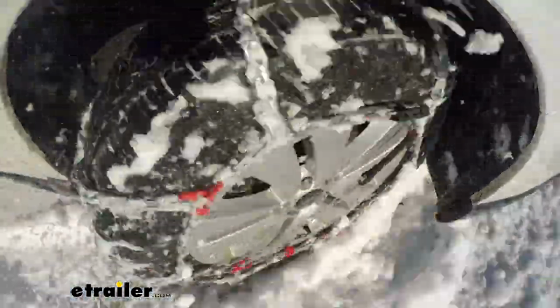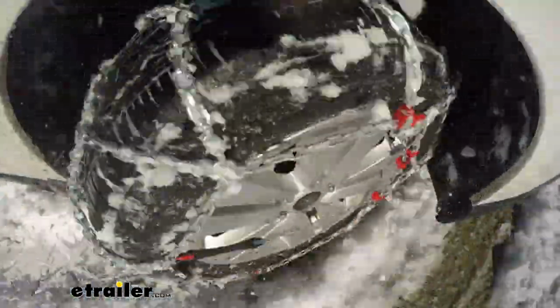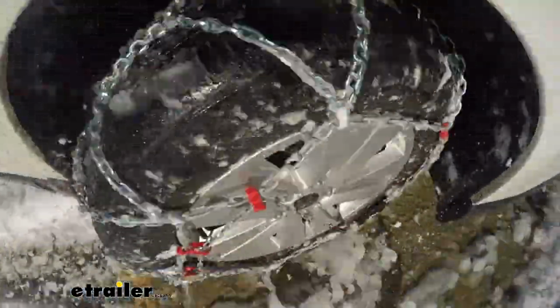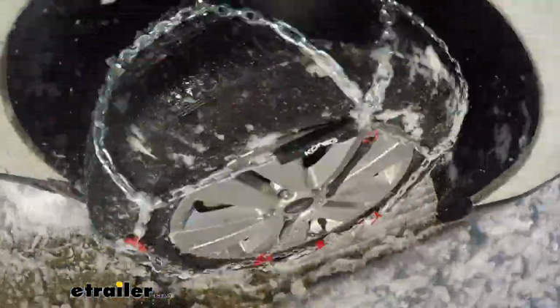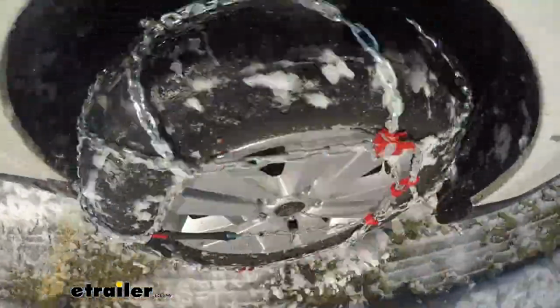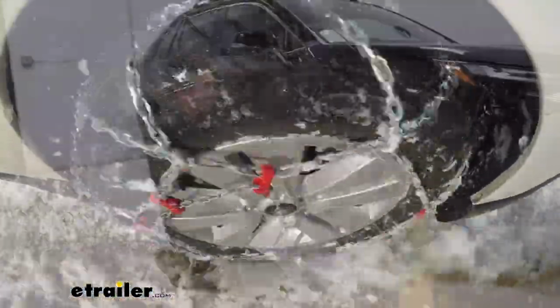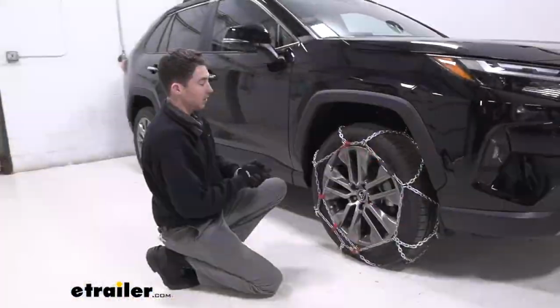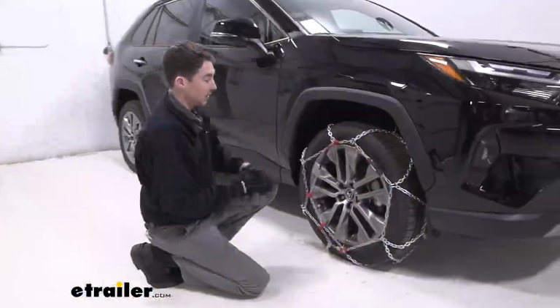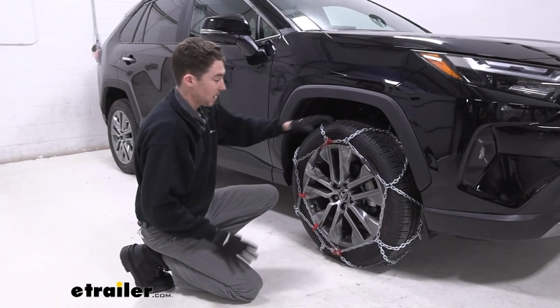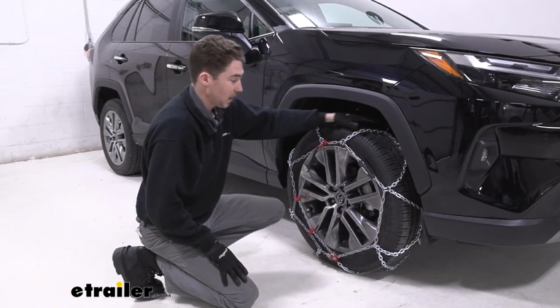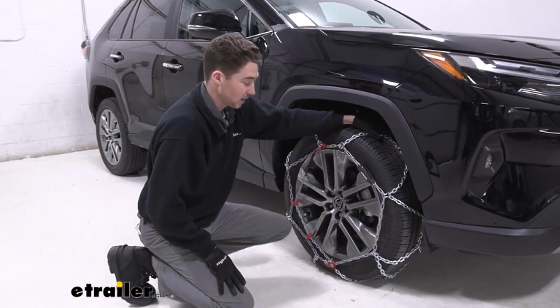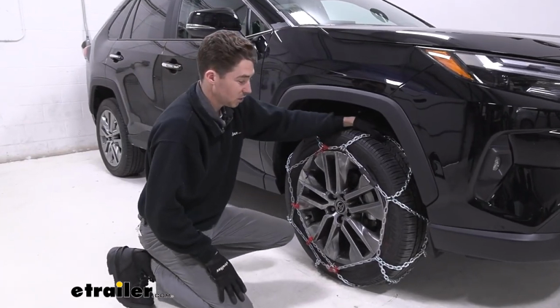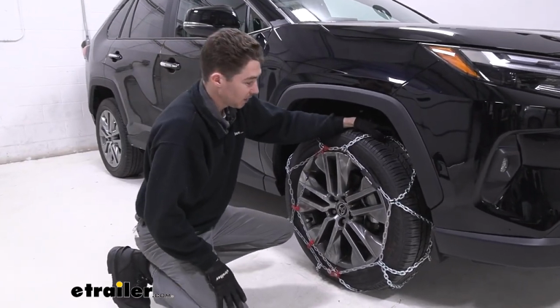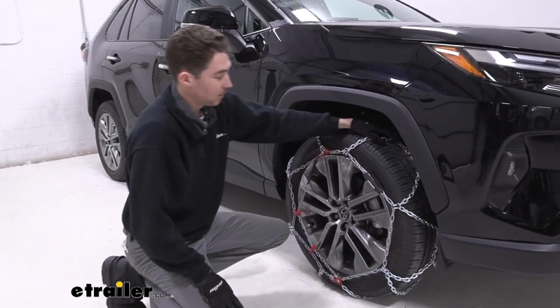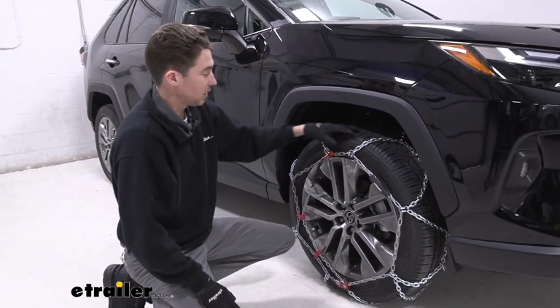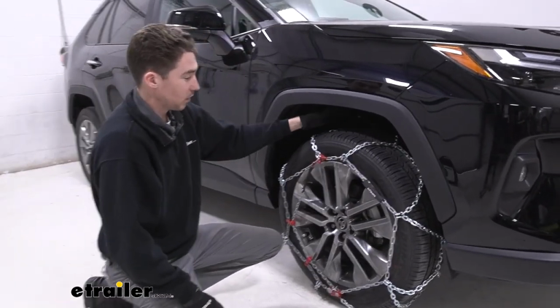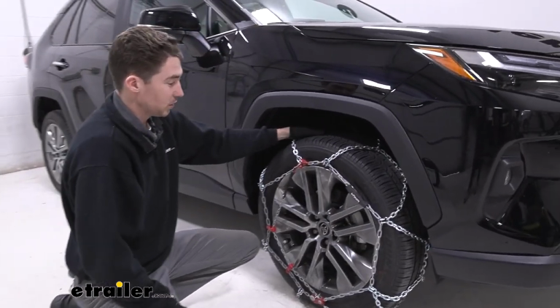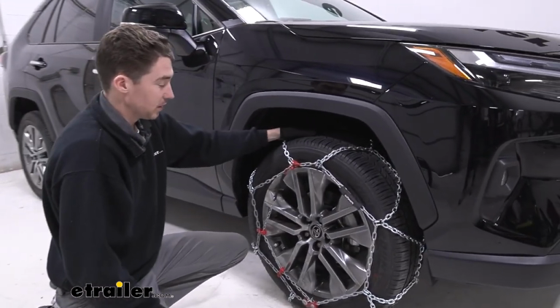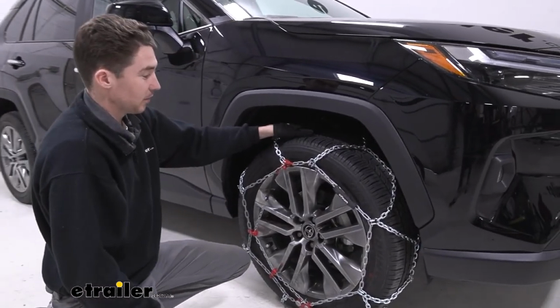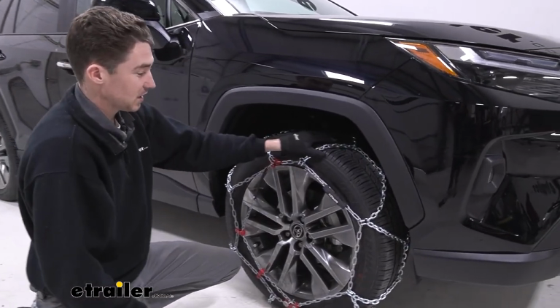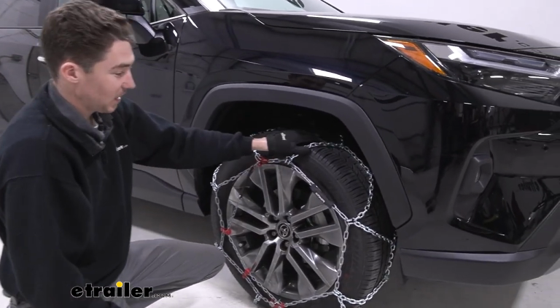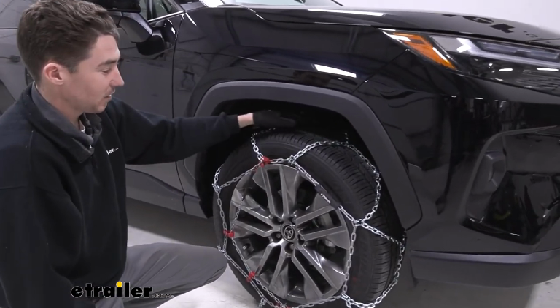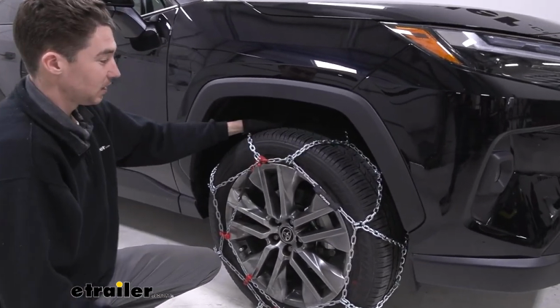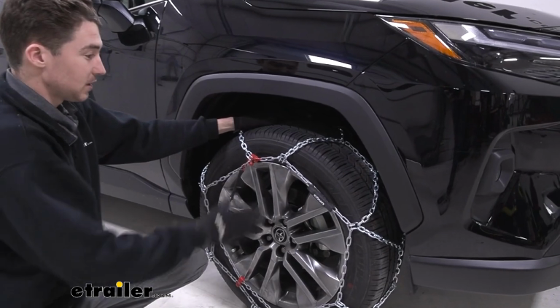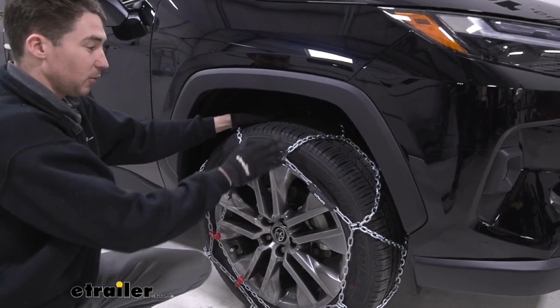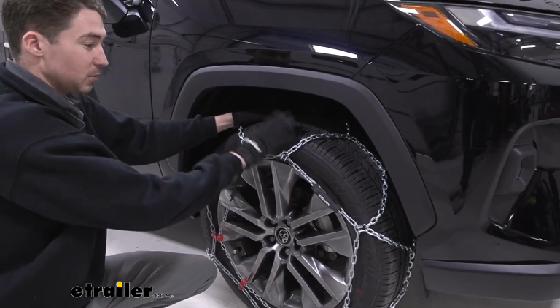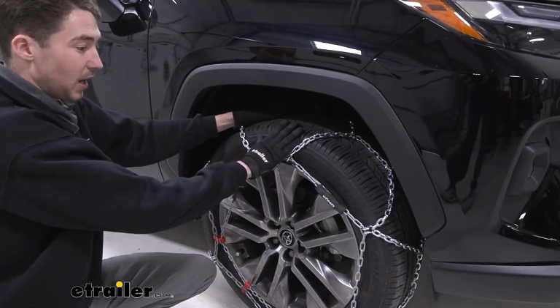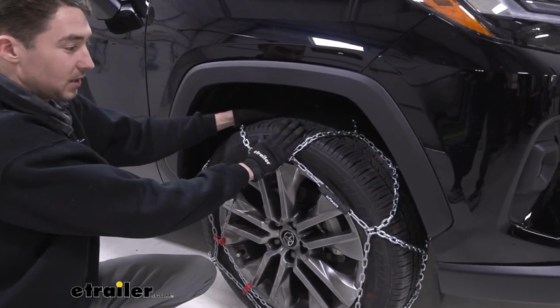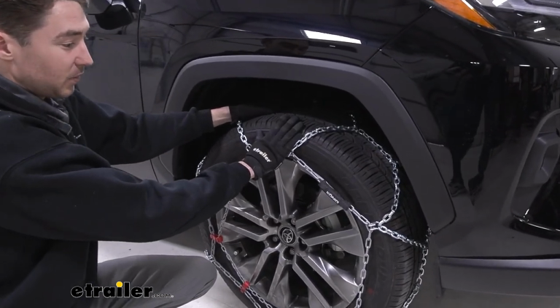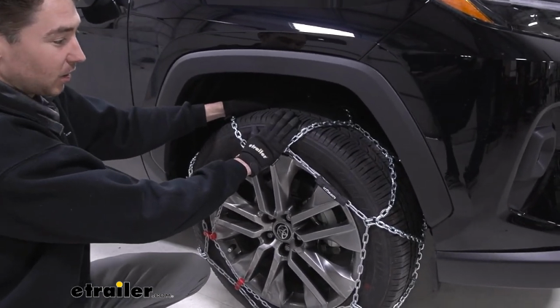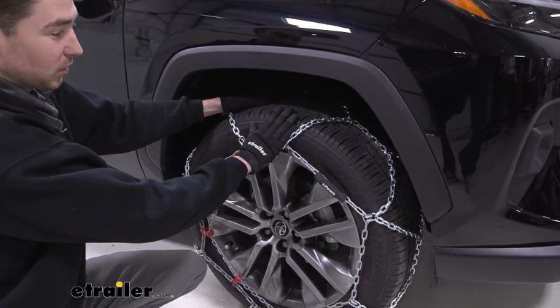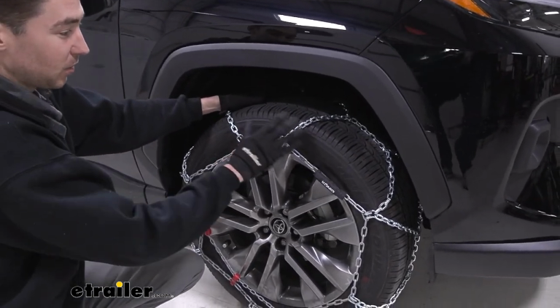Getting into the chains themselves, they are a diamond pattern style chain, which is going to give you more coverage on the tire versus a ladder pattern. It's going to make for a smoother ride and it's going to give you better coverage on turns.